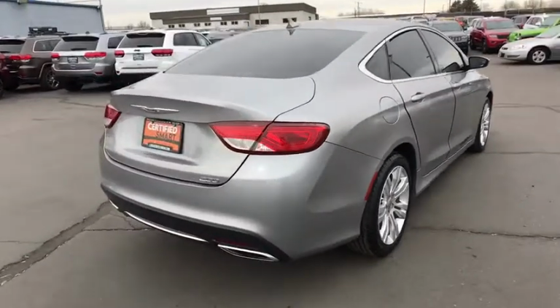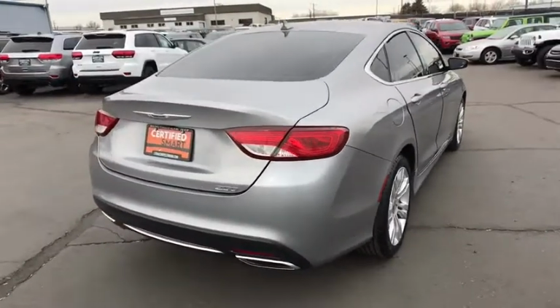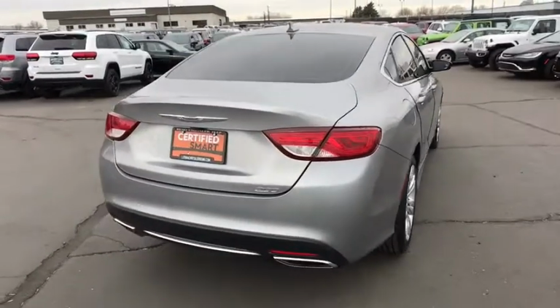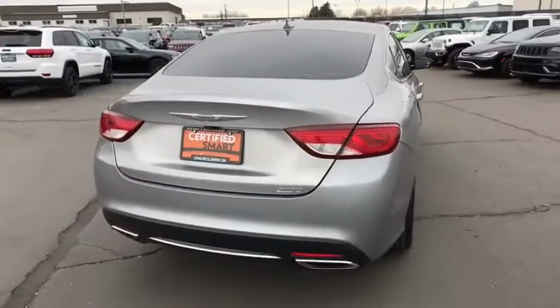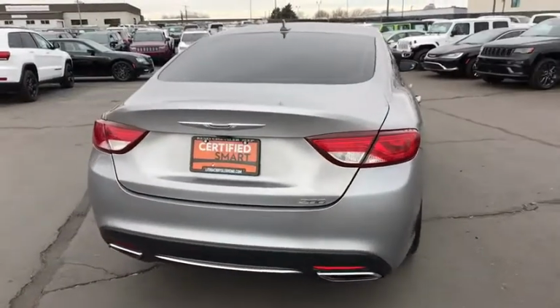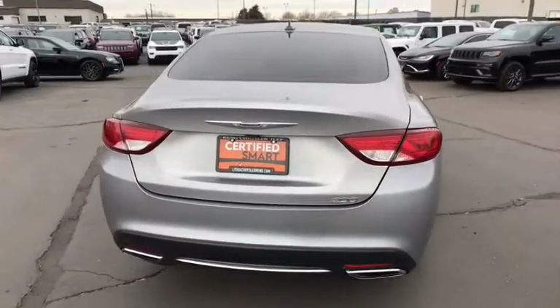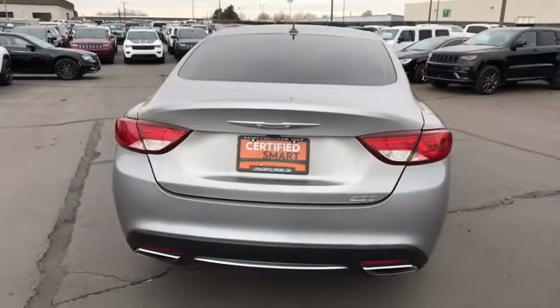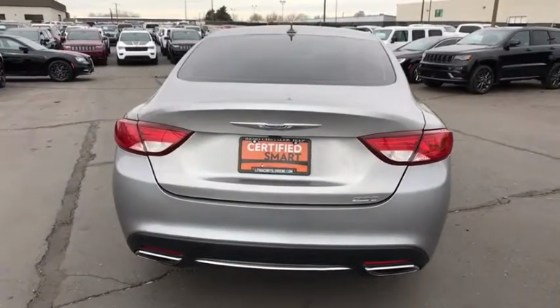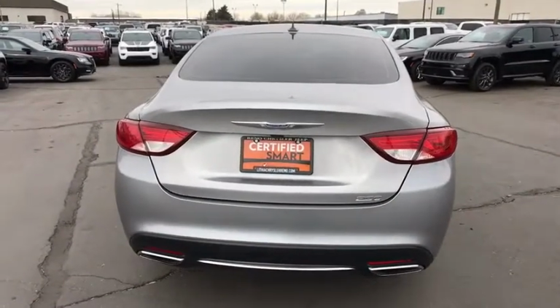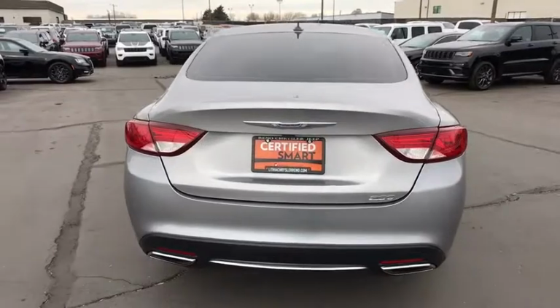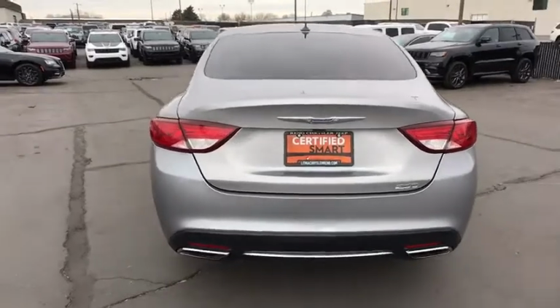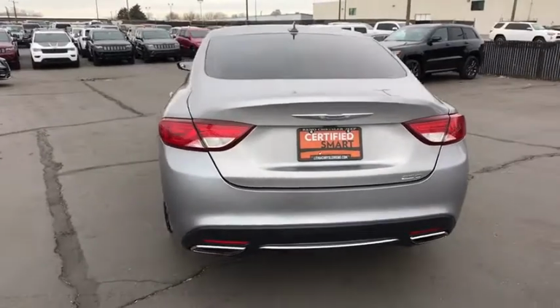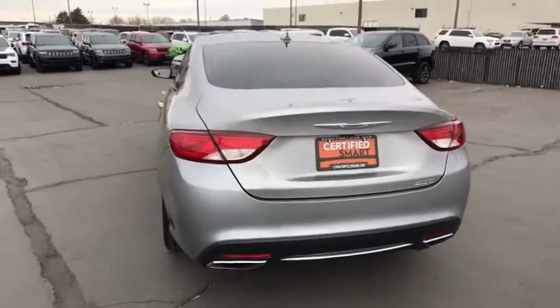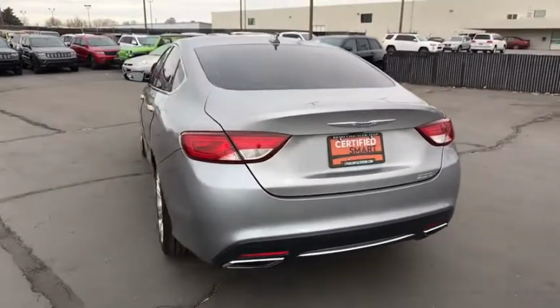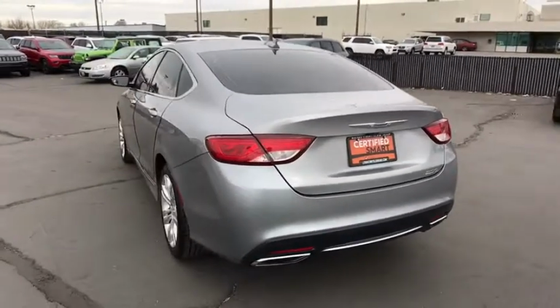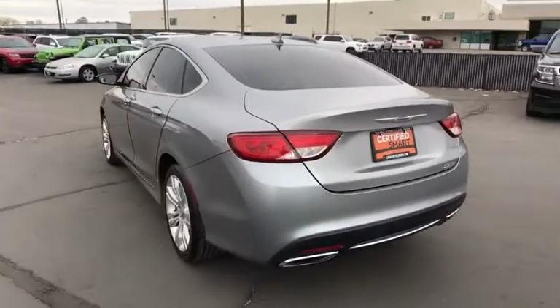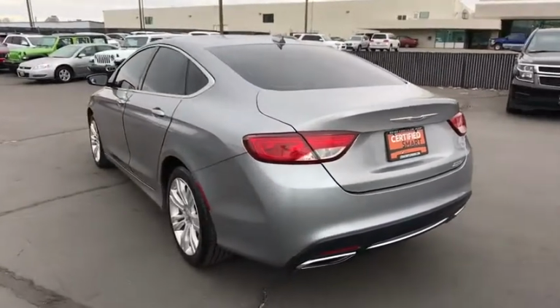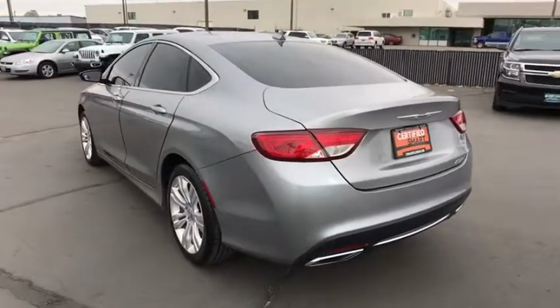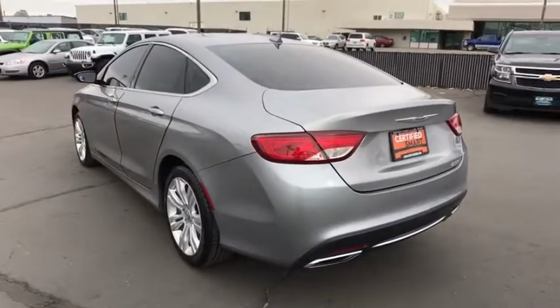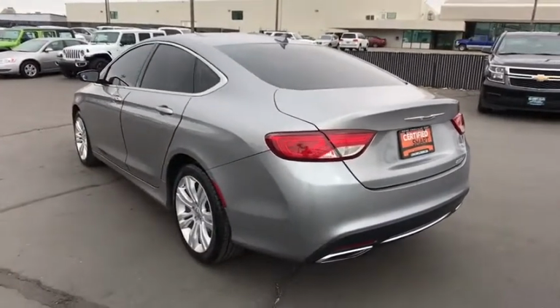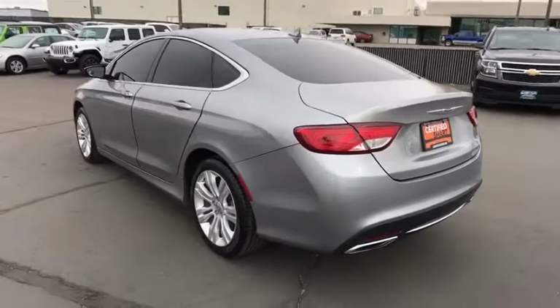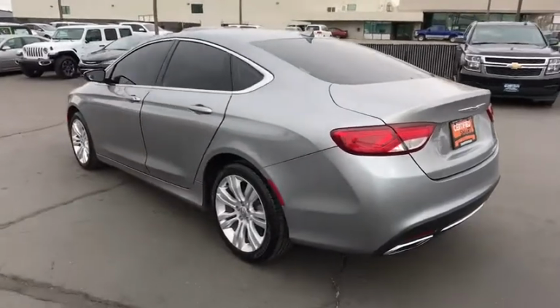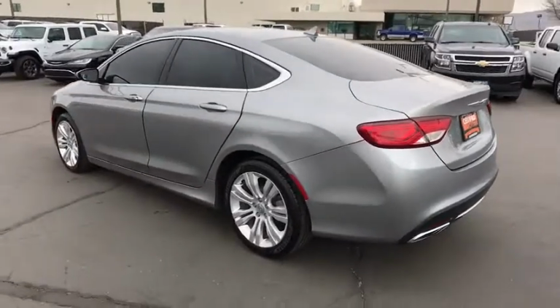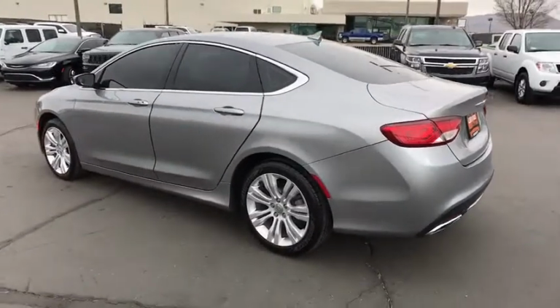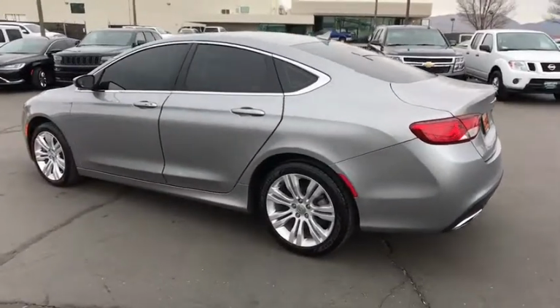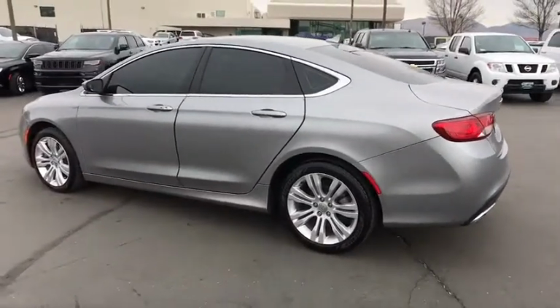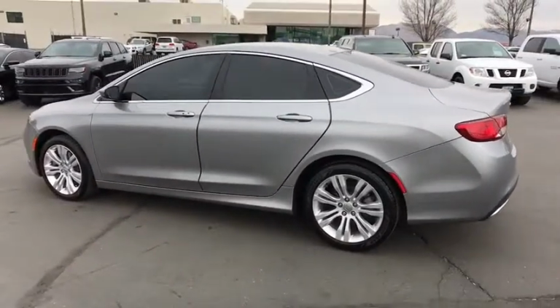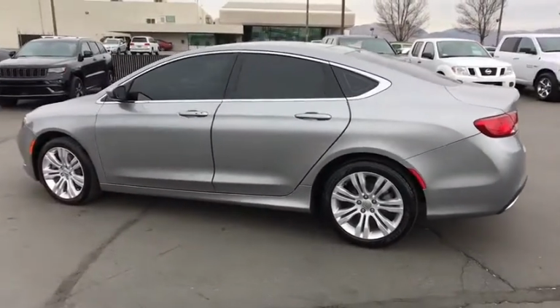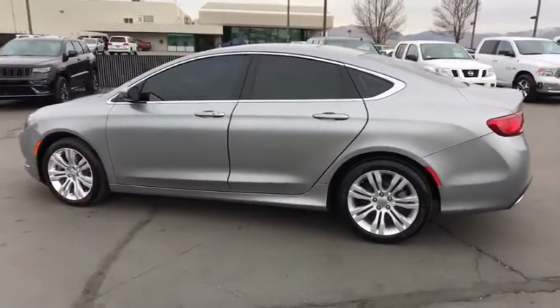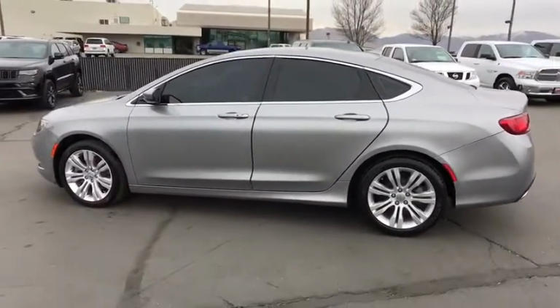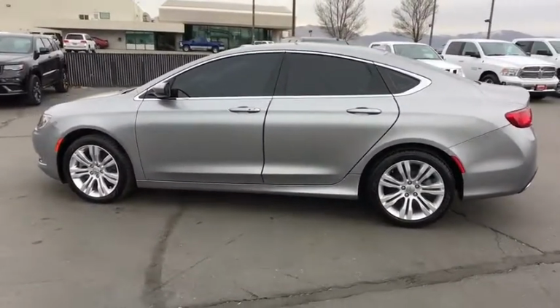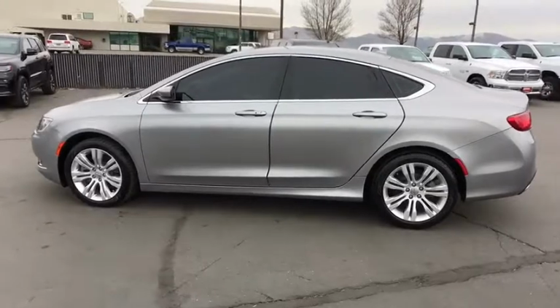This vehicle has less than 40,000 miles. Here are some of this vehicle's great options: remote engine start, keyless entry, leather-wrapped steering wheel, power steering, driver lumbar, adjustable steering wheel, cruise control, and four-wheel disc brakes.